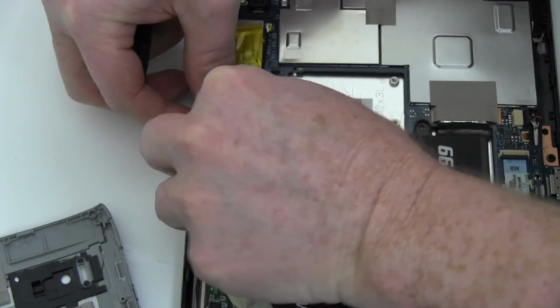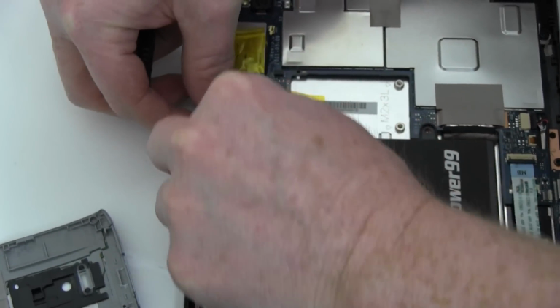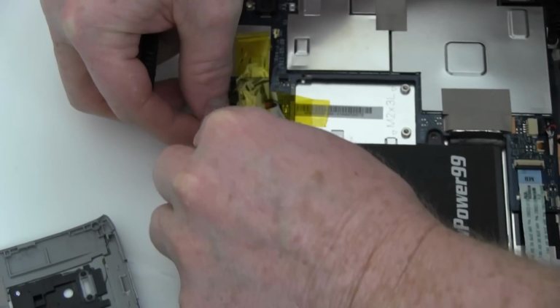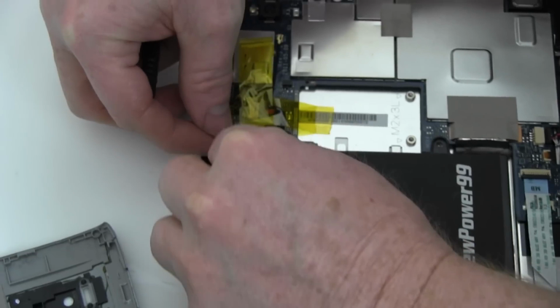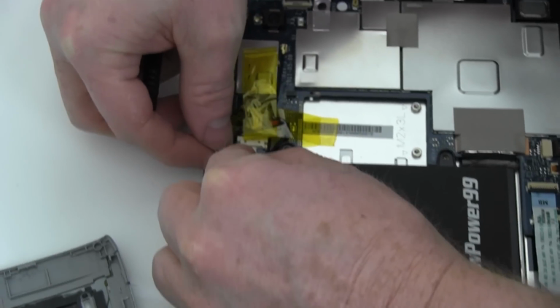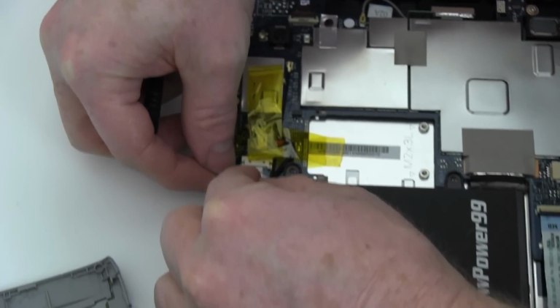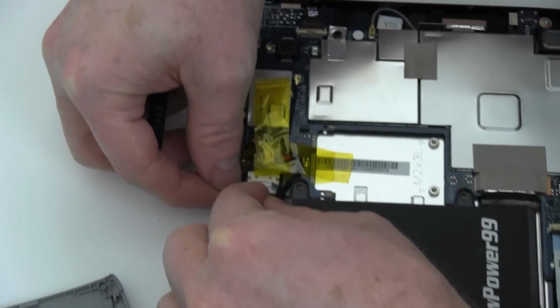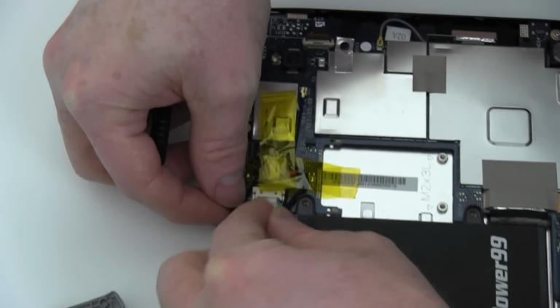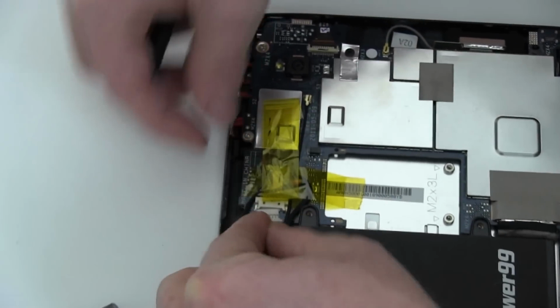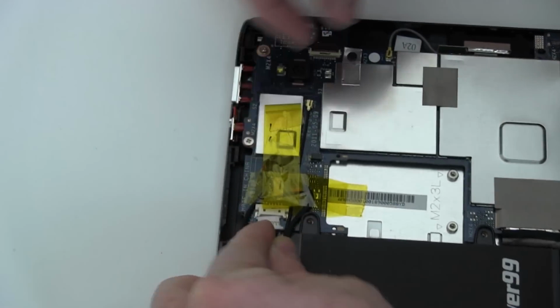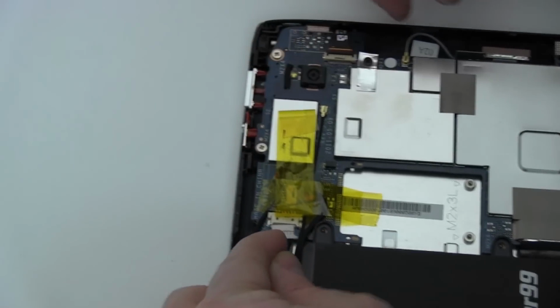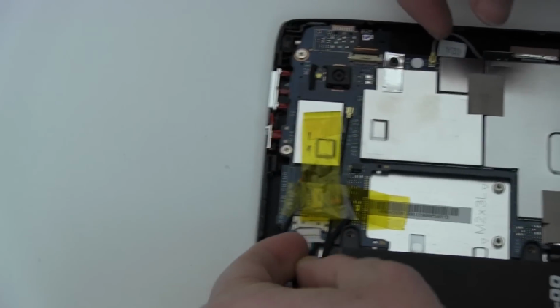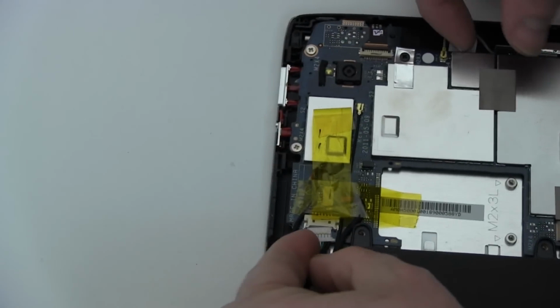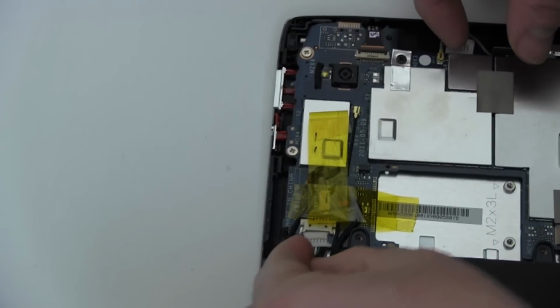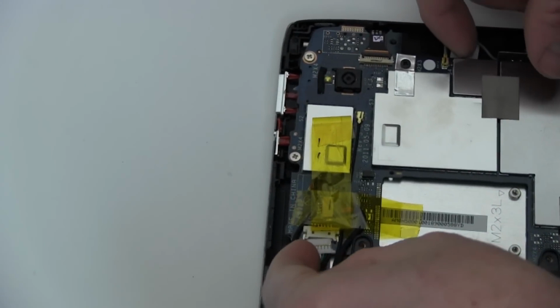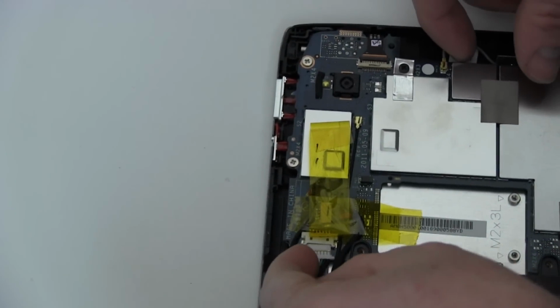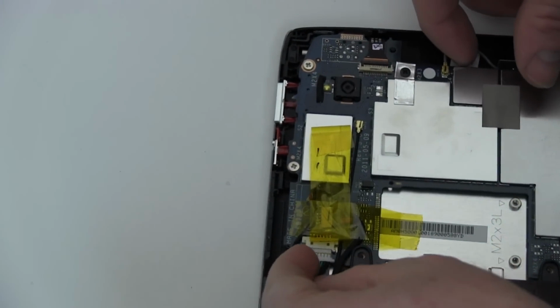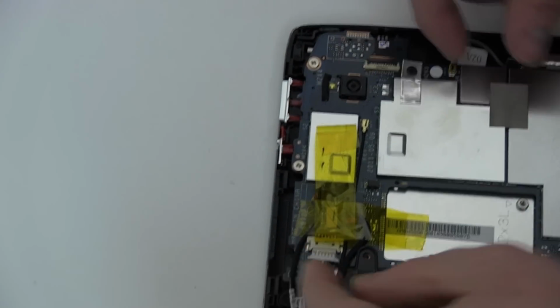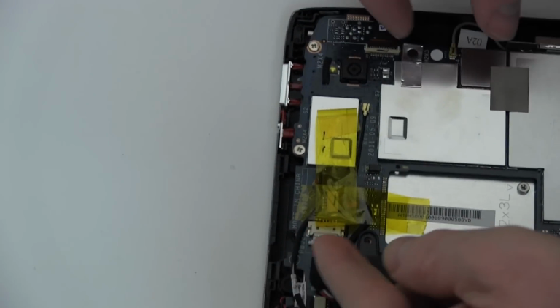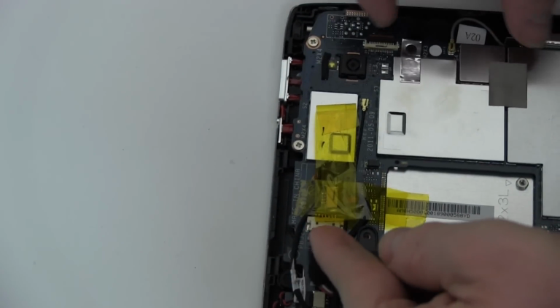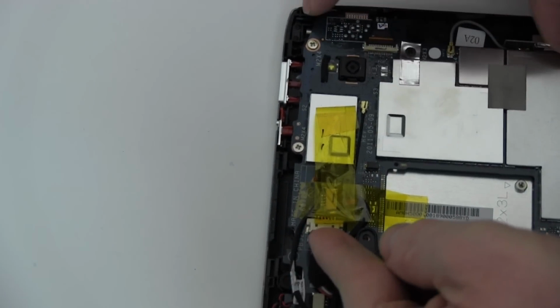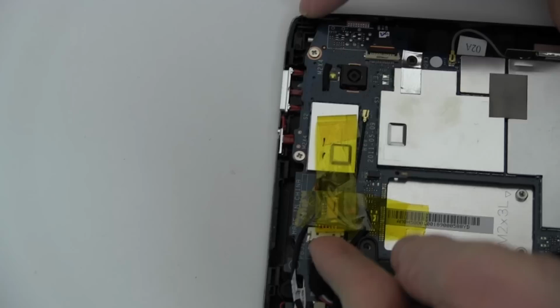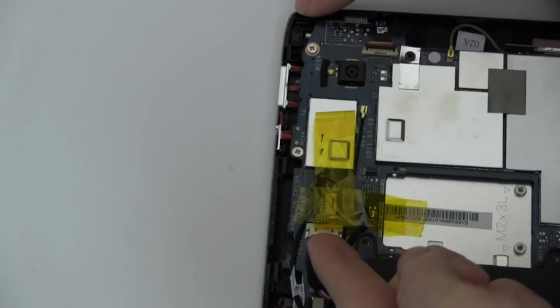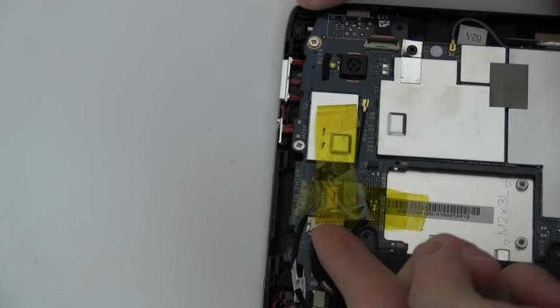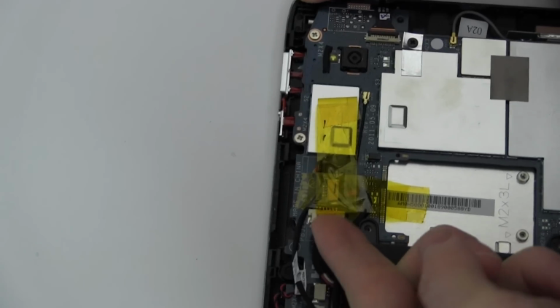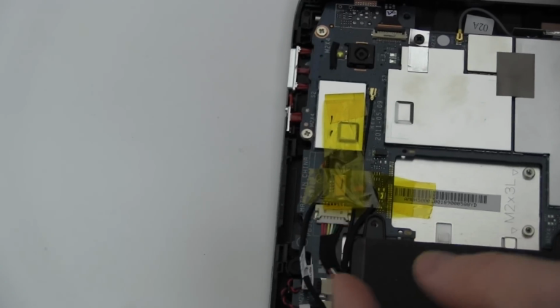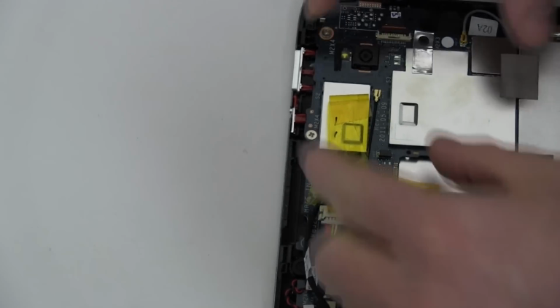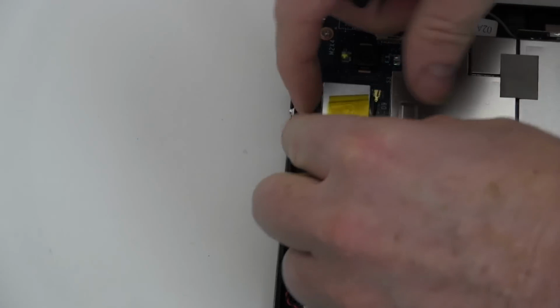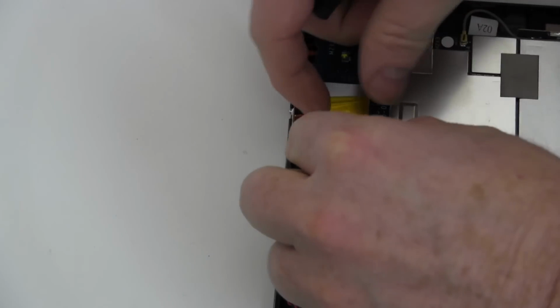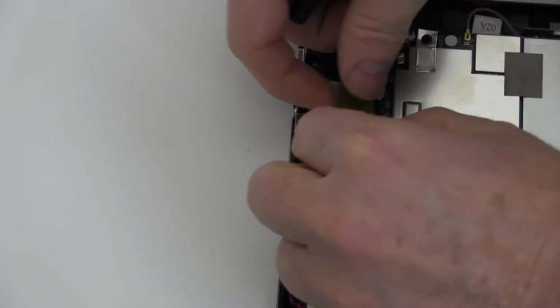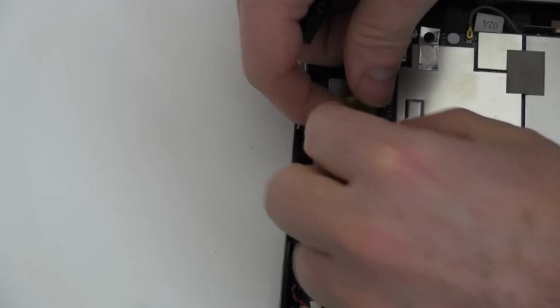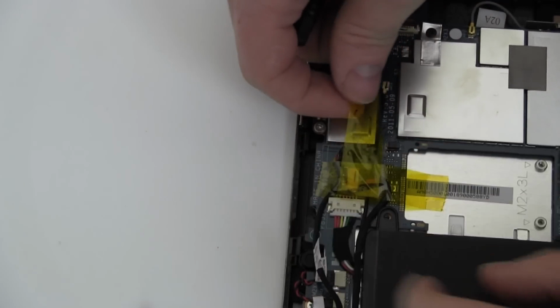Connect your new battery. Replace the tape.